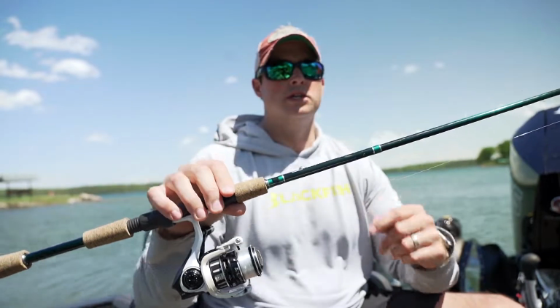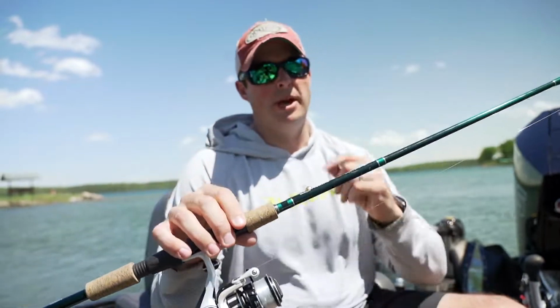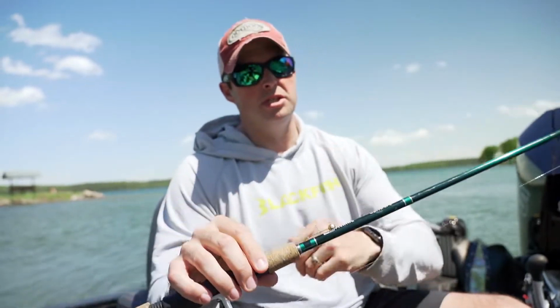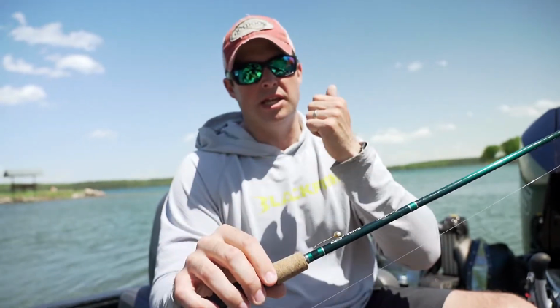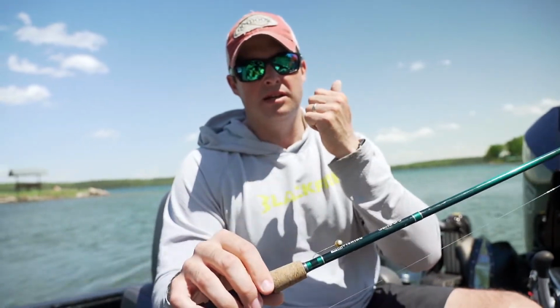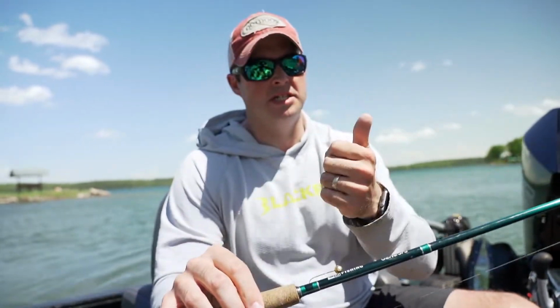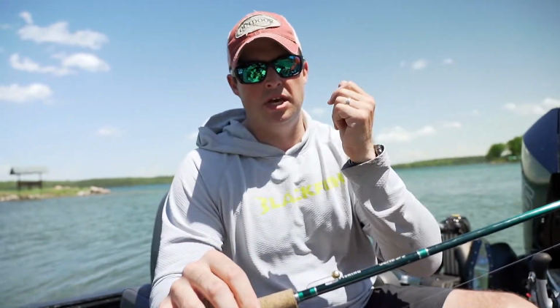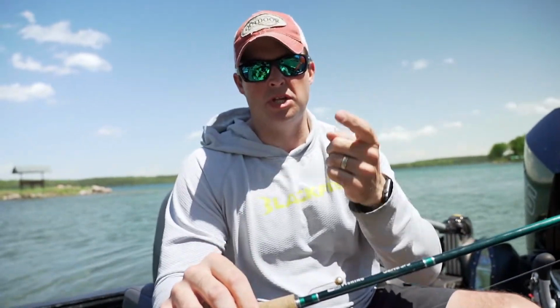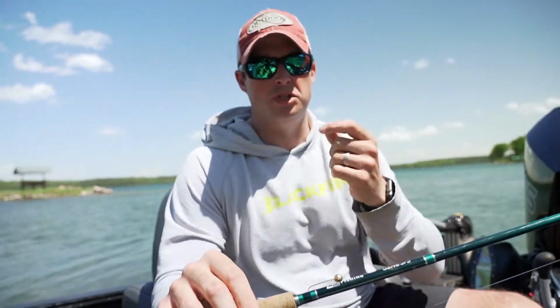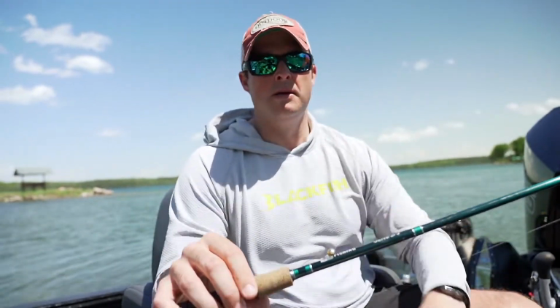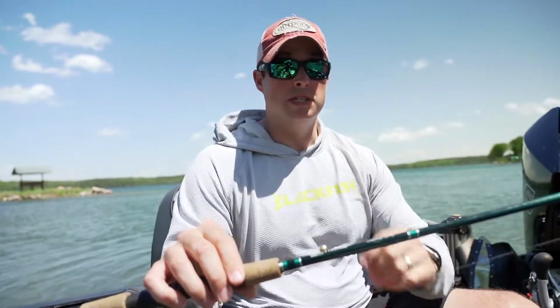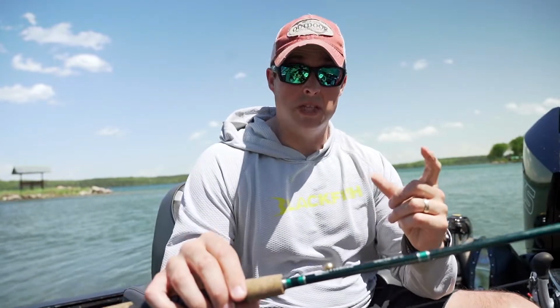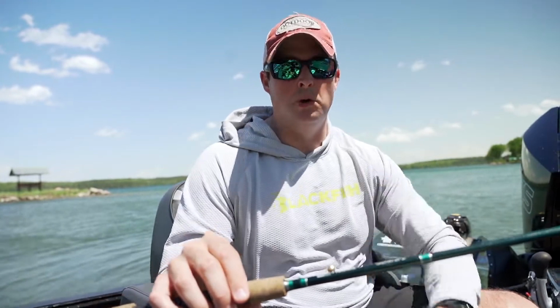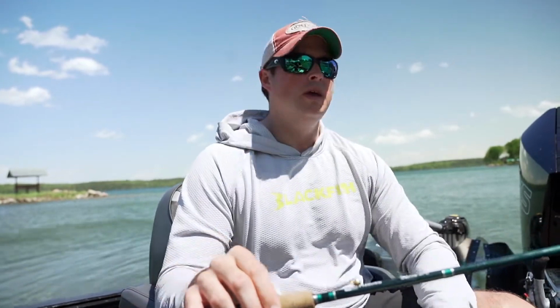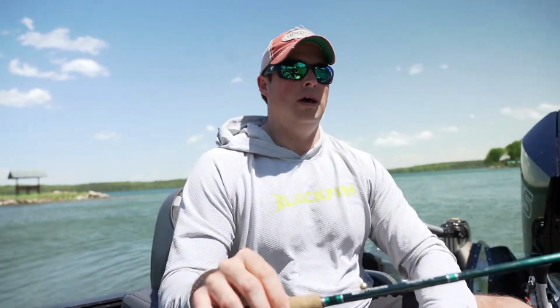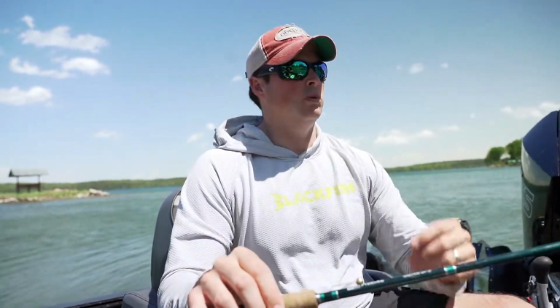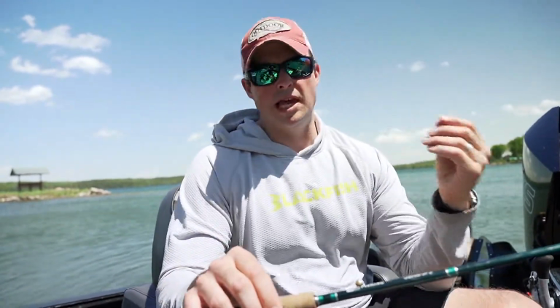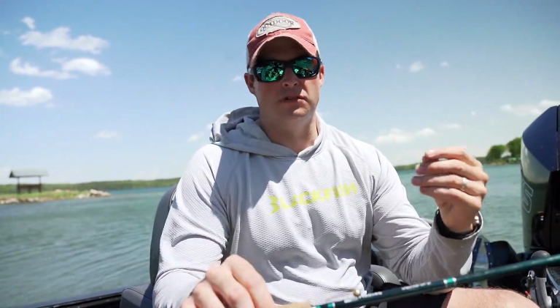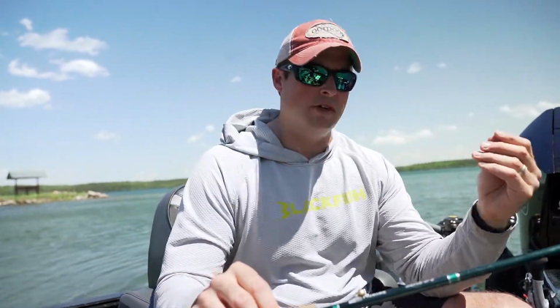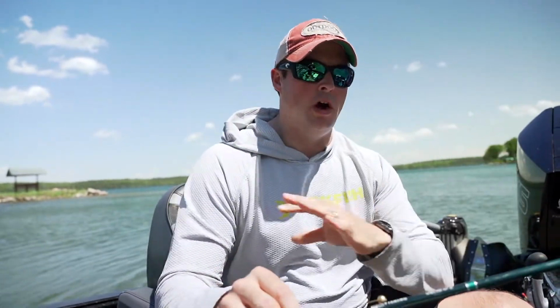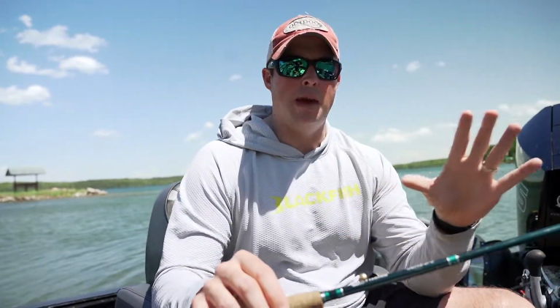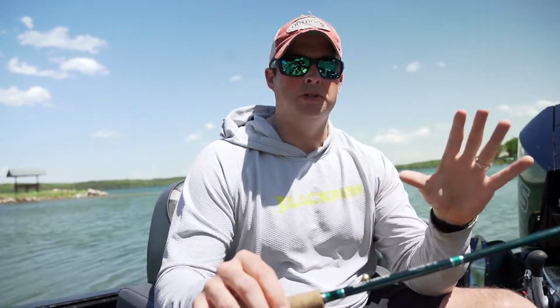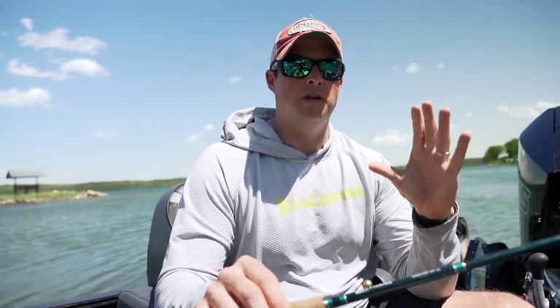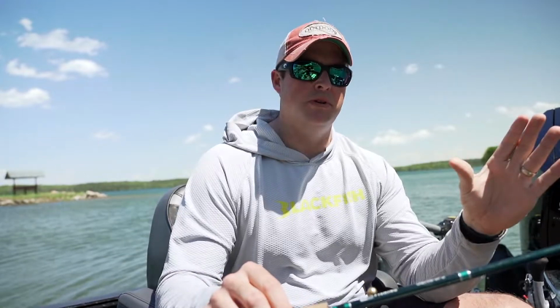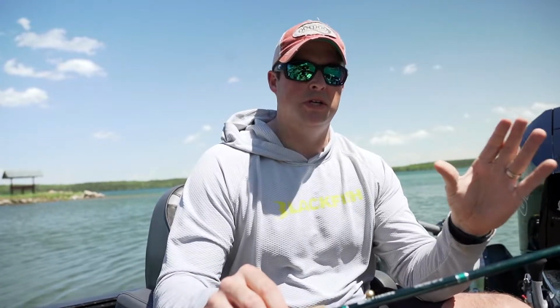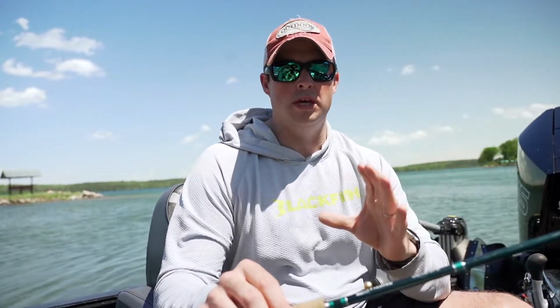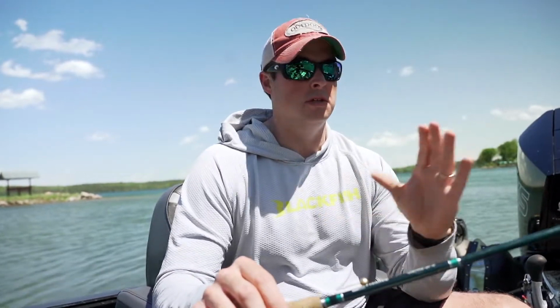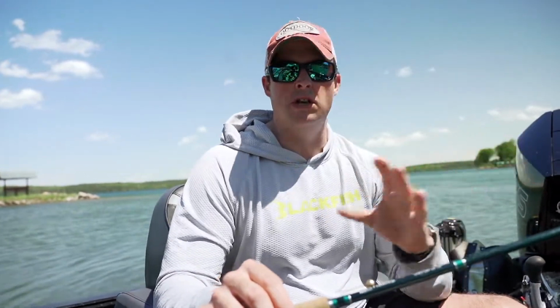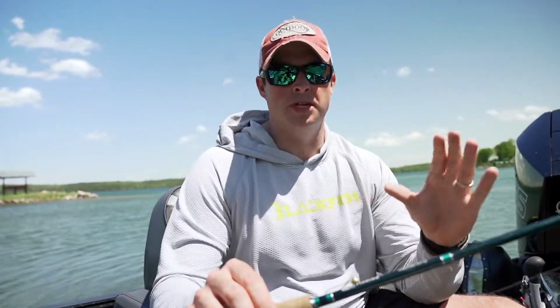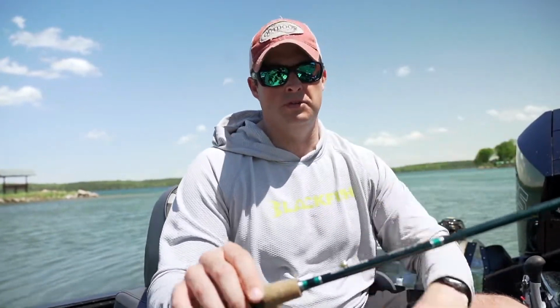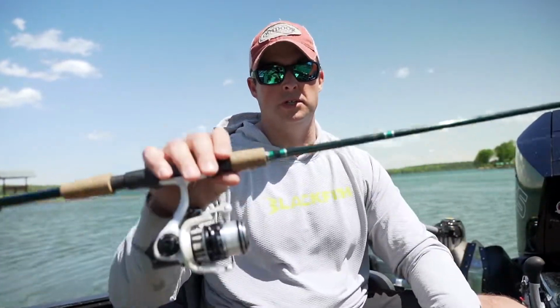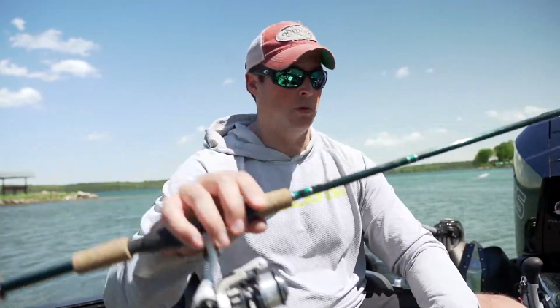Pay attention to things like the size of the jig, the shank of the jig, the size of the minnow, light jigs versus heavy jigs — they all are applicable depending on the depth you're fishing, the wind, speed, and all those different kinds of things. So that's number one.